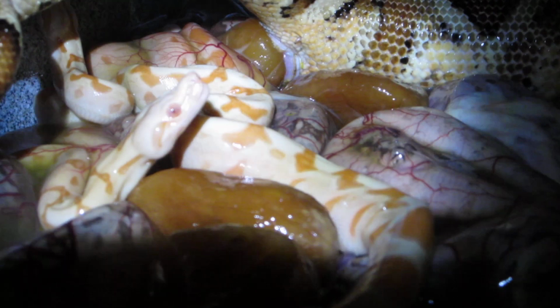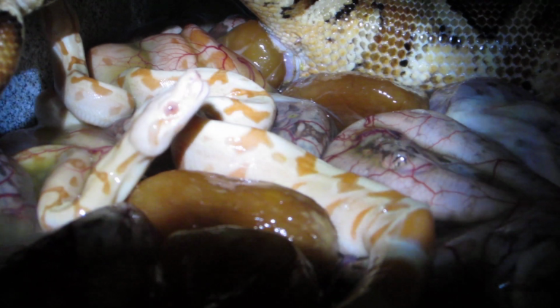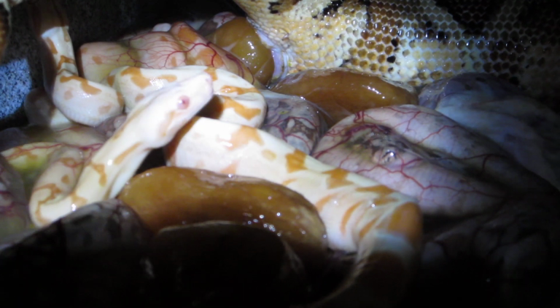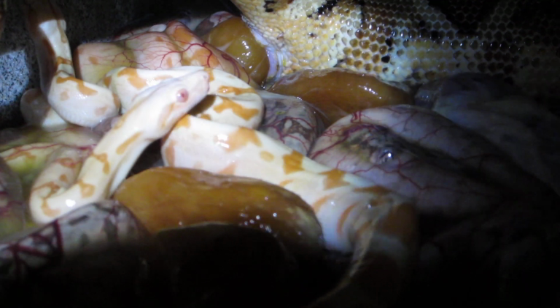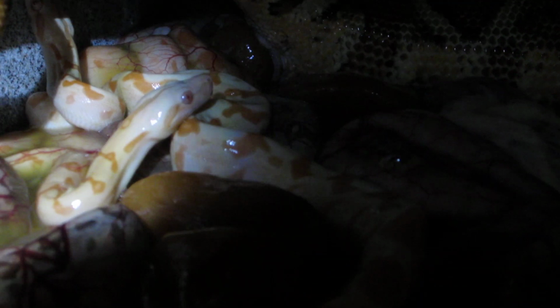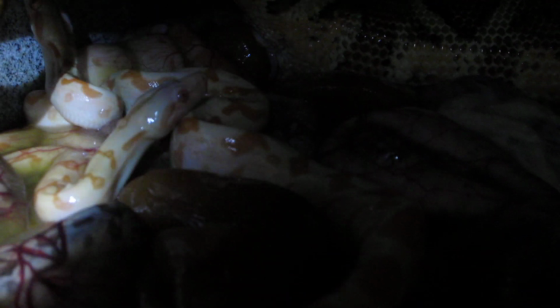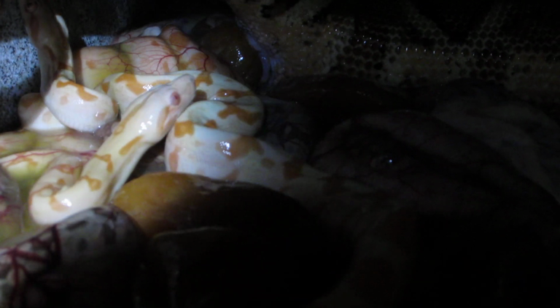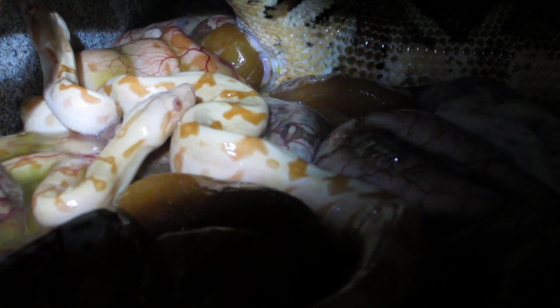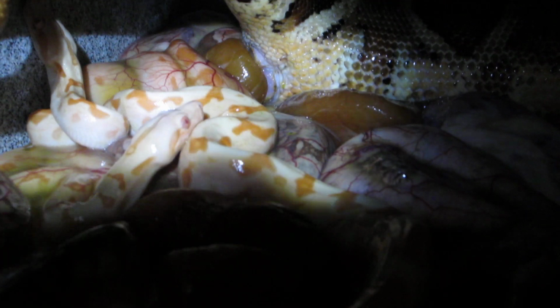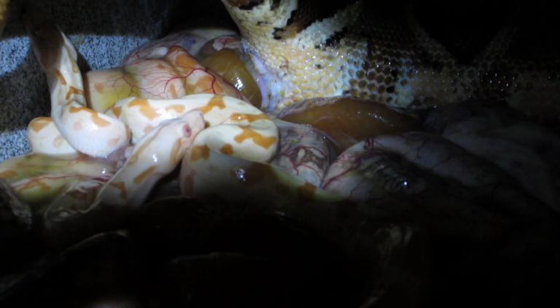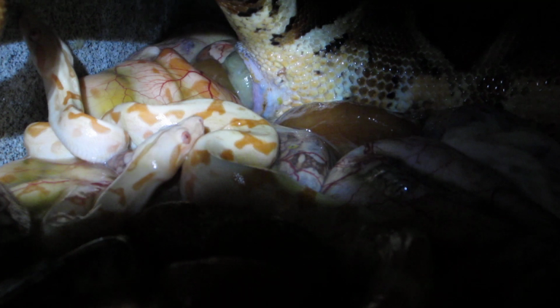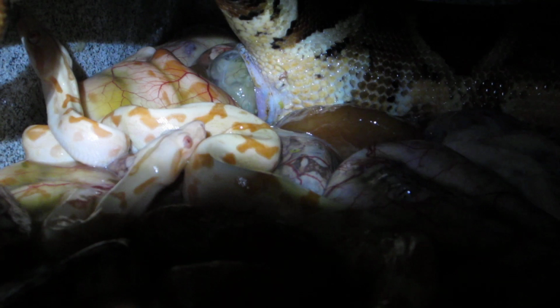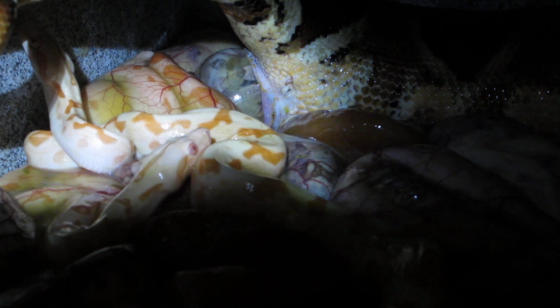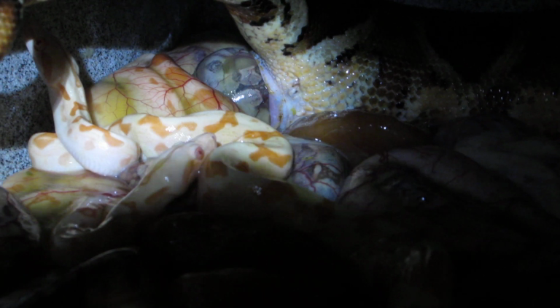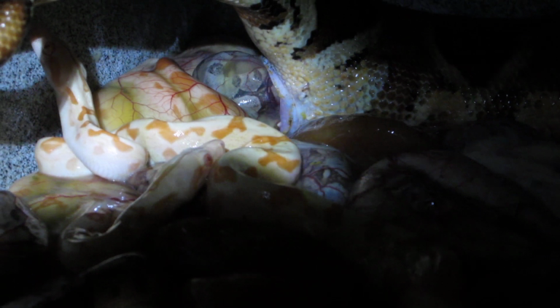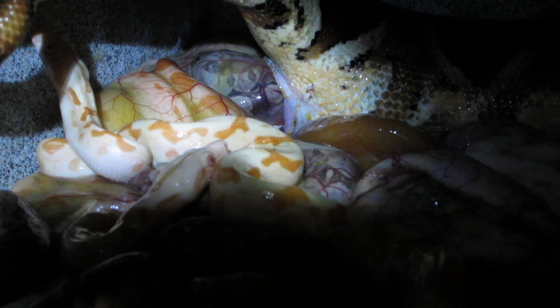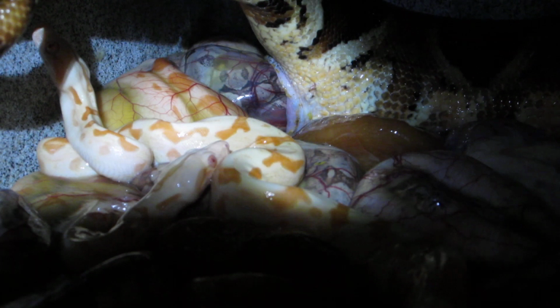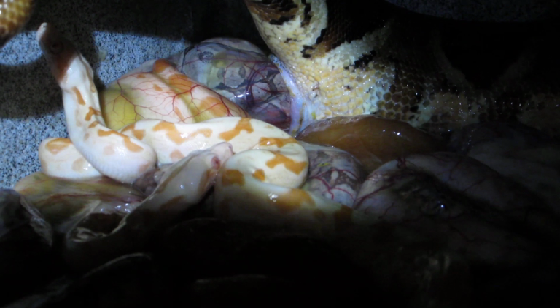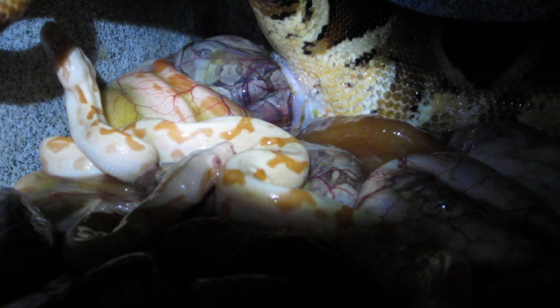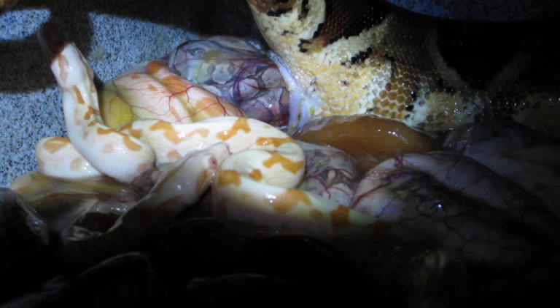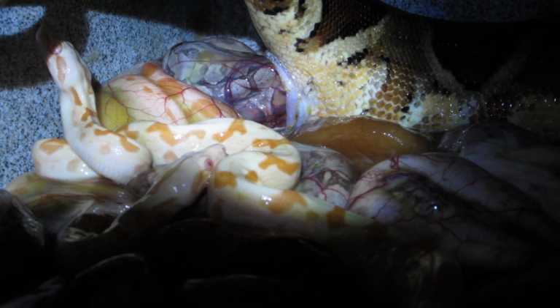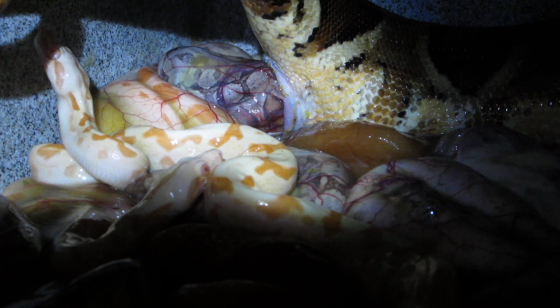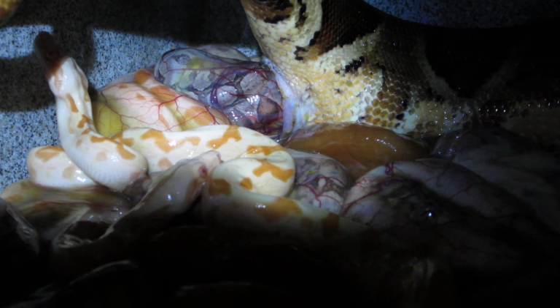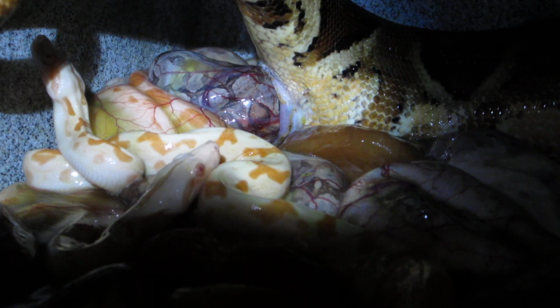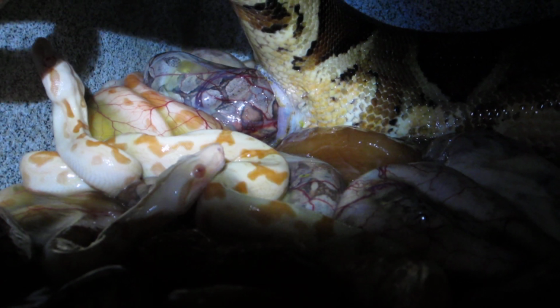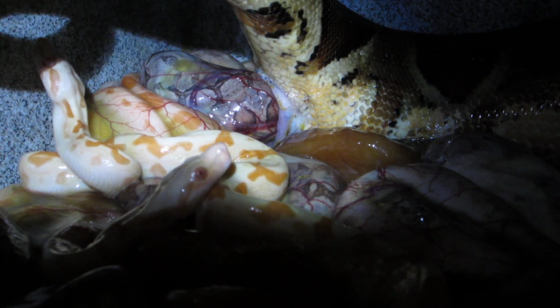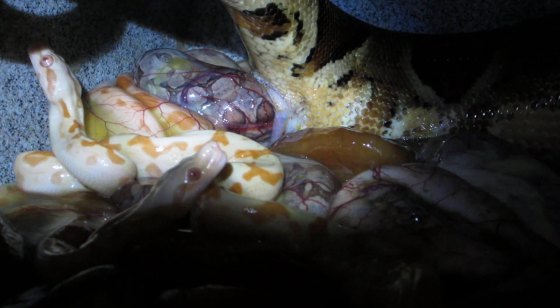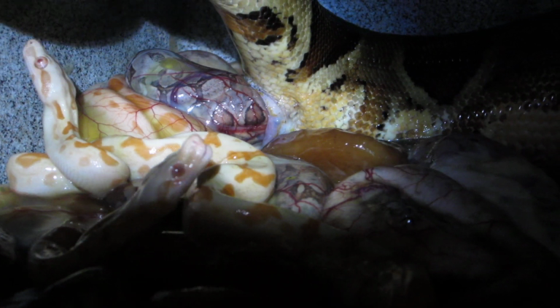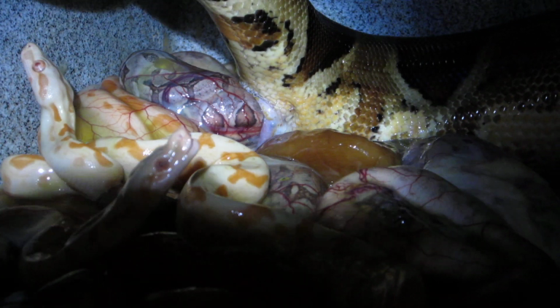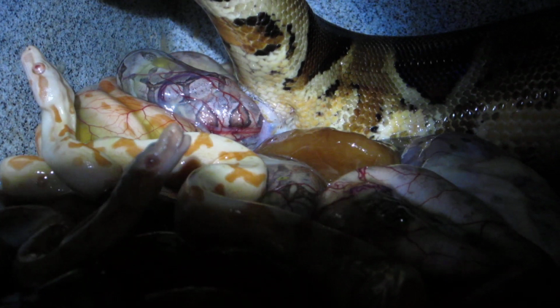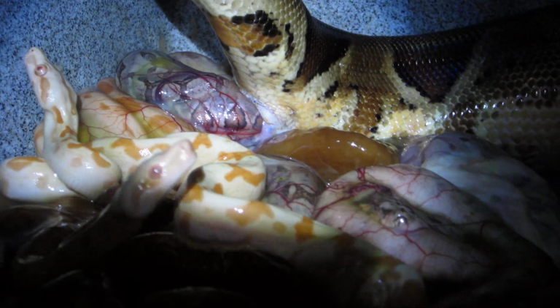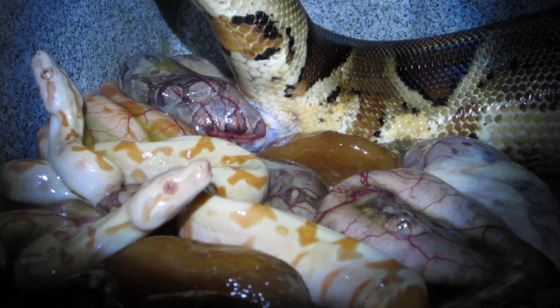Look at that sunglow right there. These are all Matt Cave red line babies. This is fantastic.